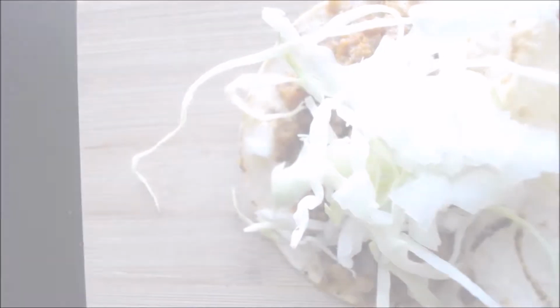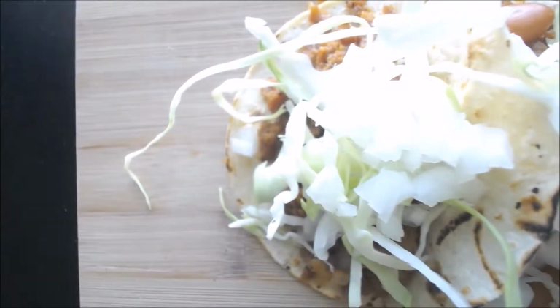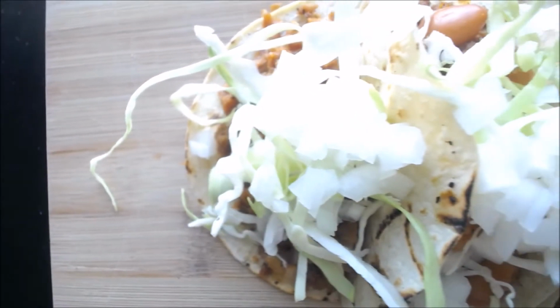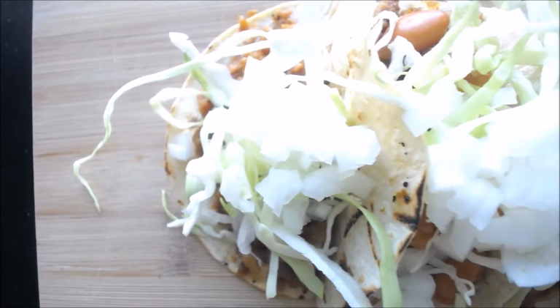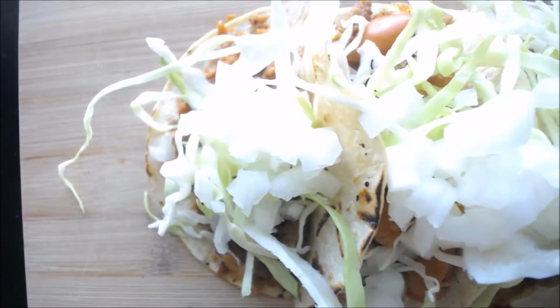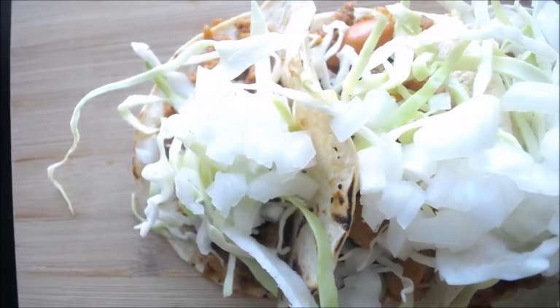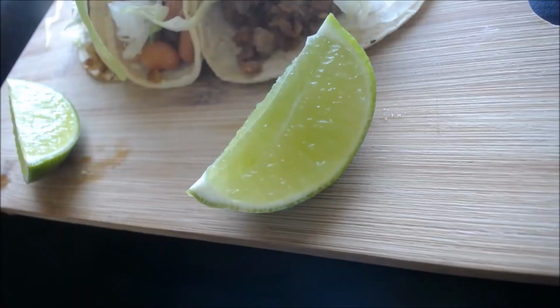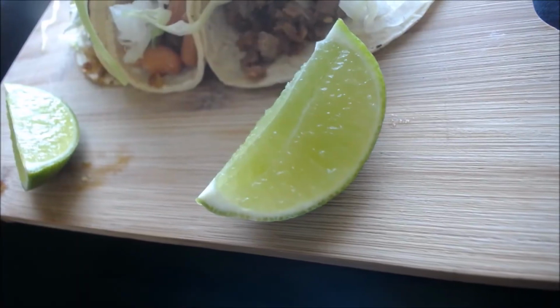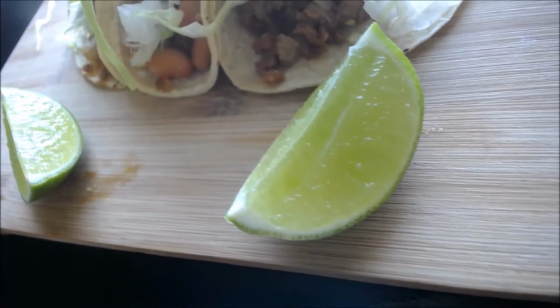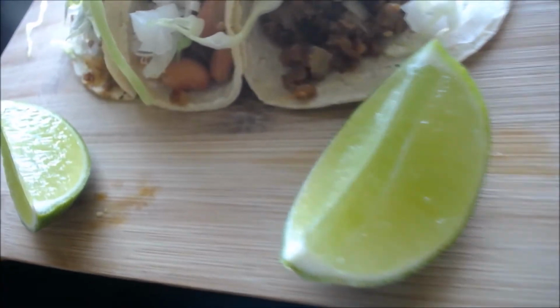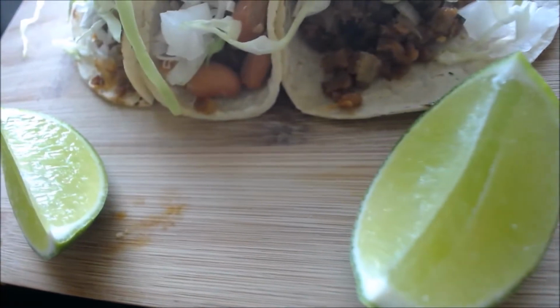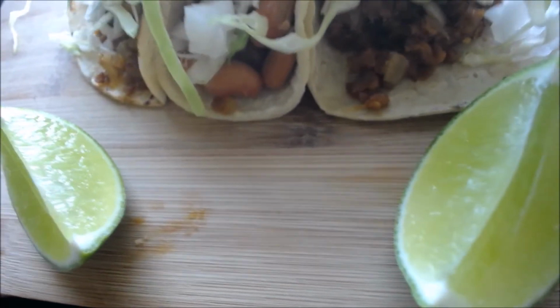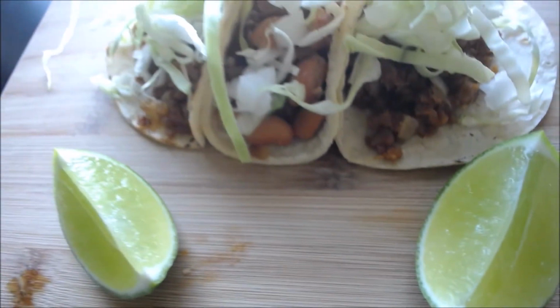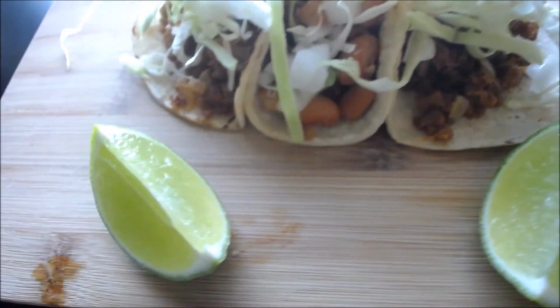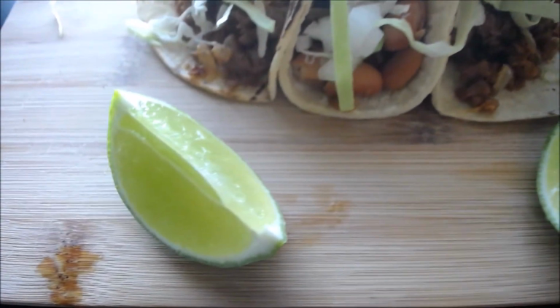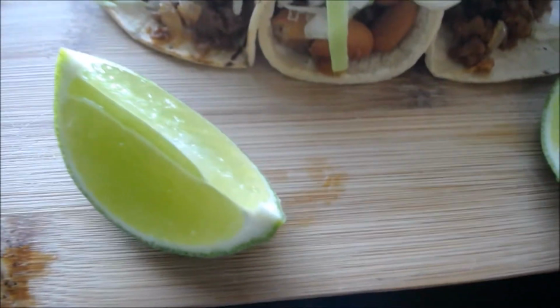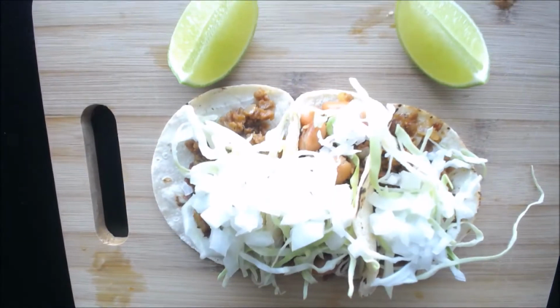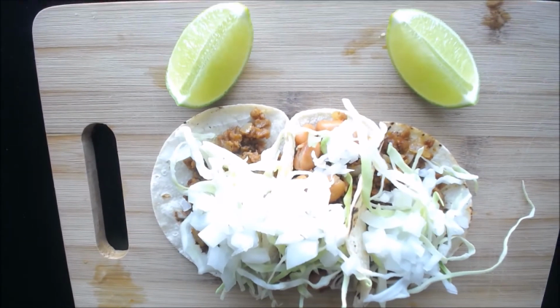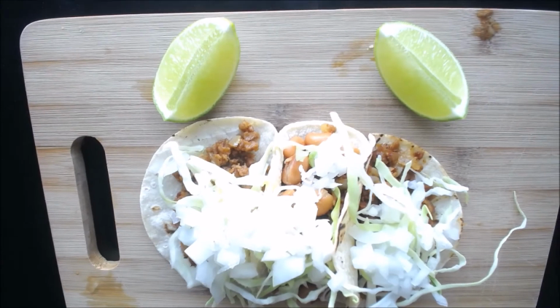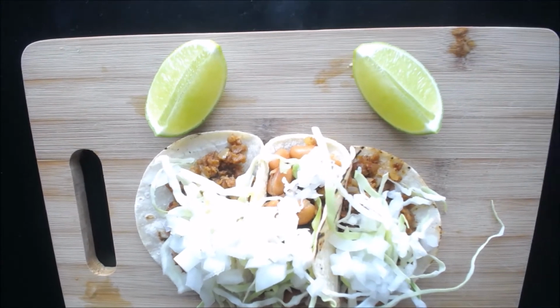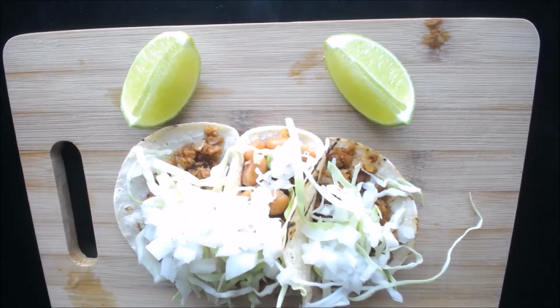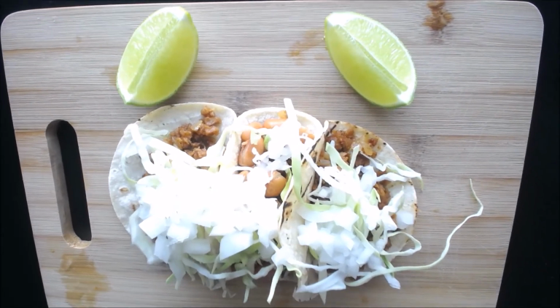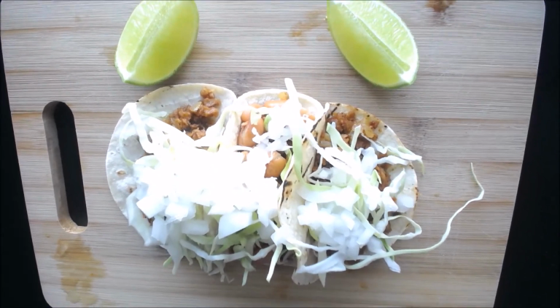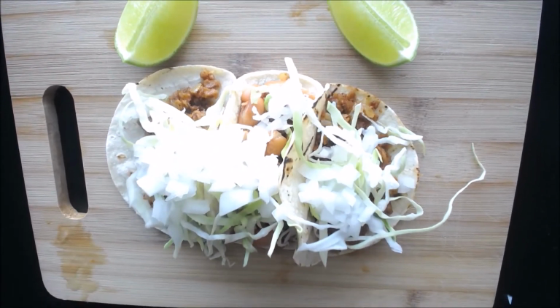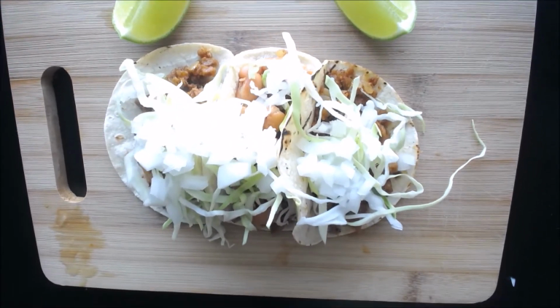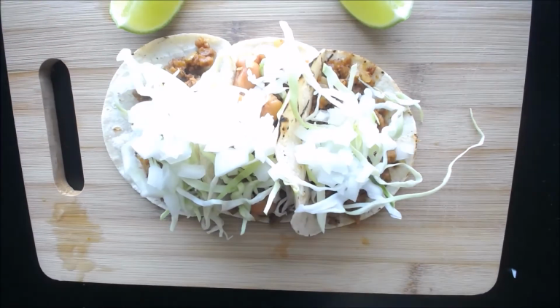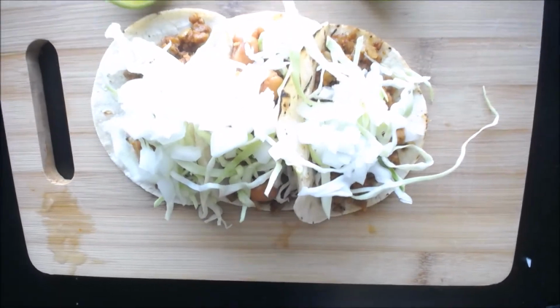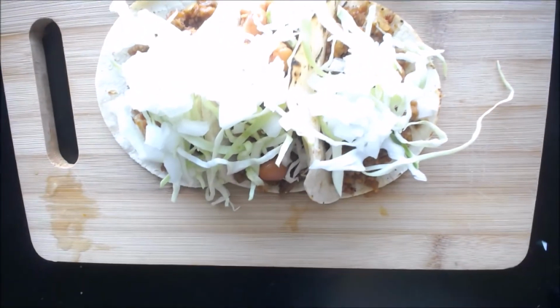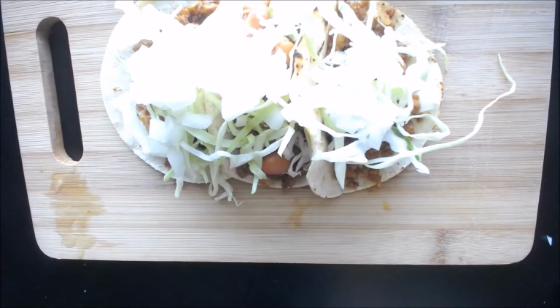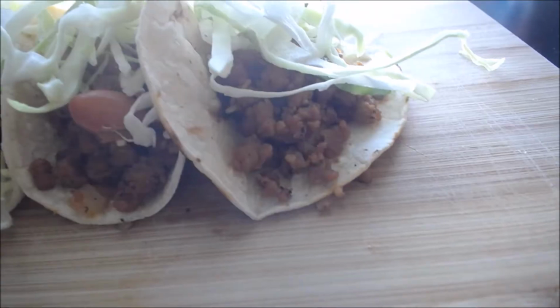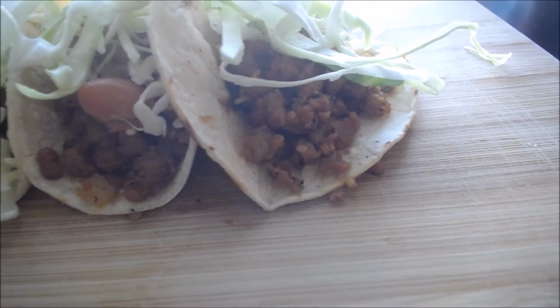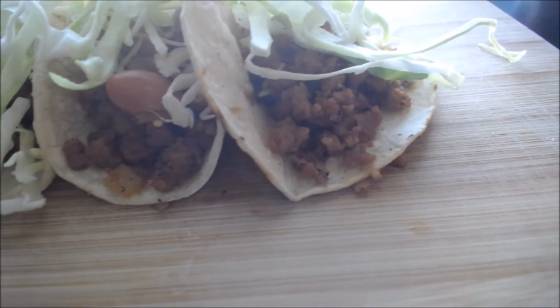These tacos are usually the best vegan tacos I've ever had. As a side note though, they don't really have the consistency of beef — they're more like poultry. But in any case I hope you love these tacos as much as I do.